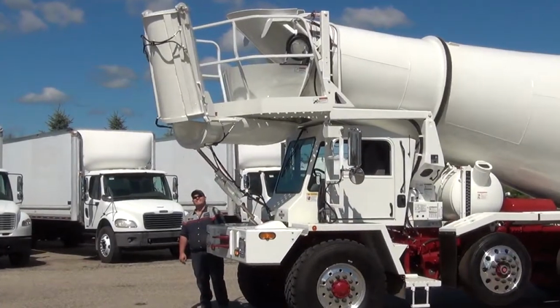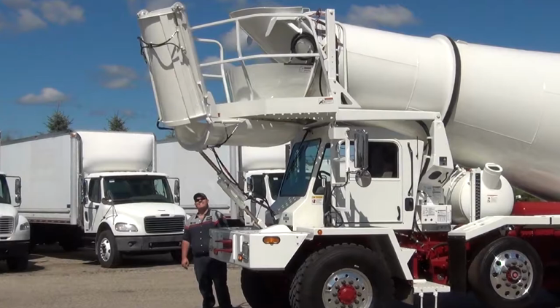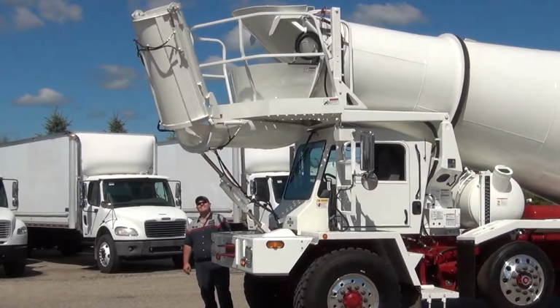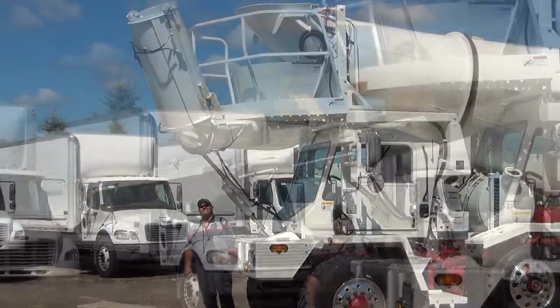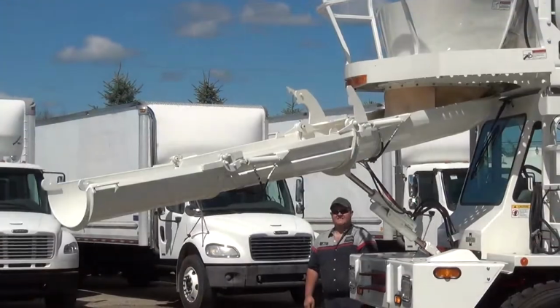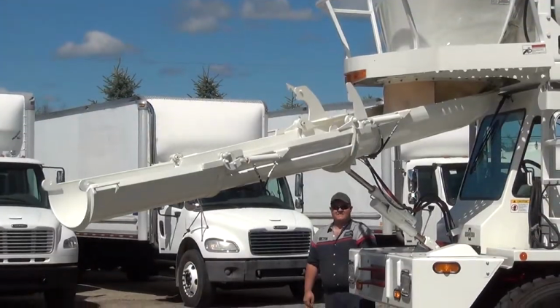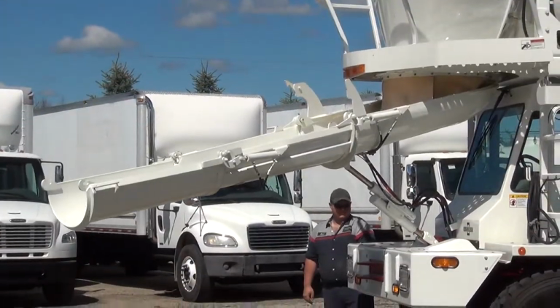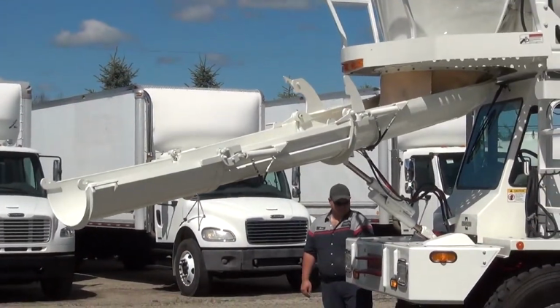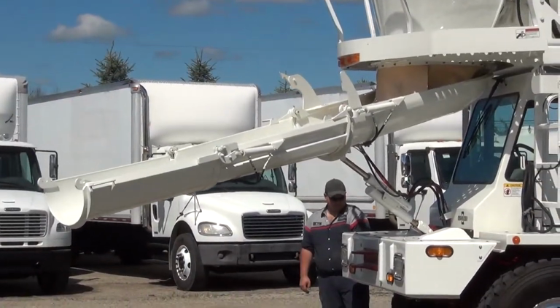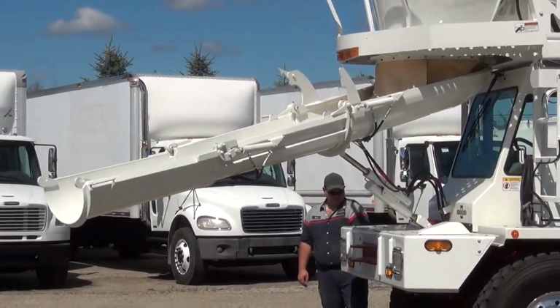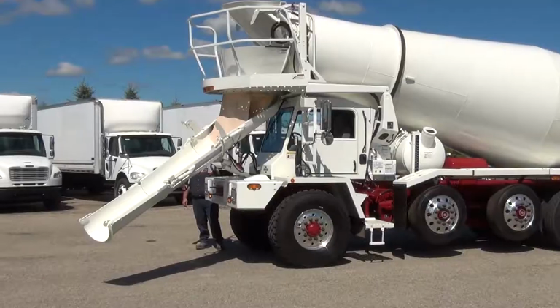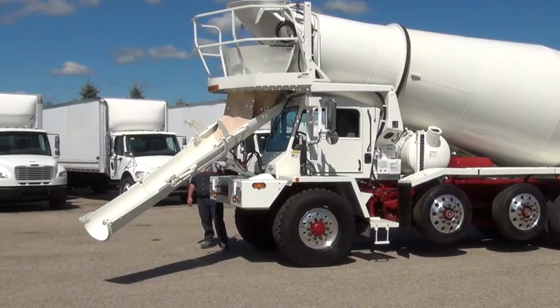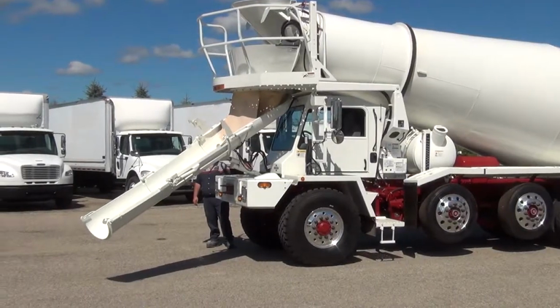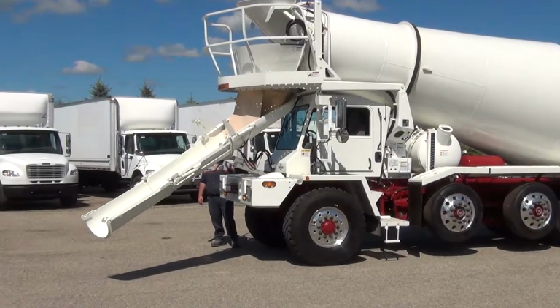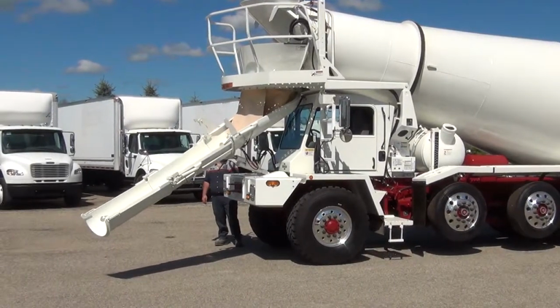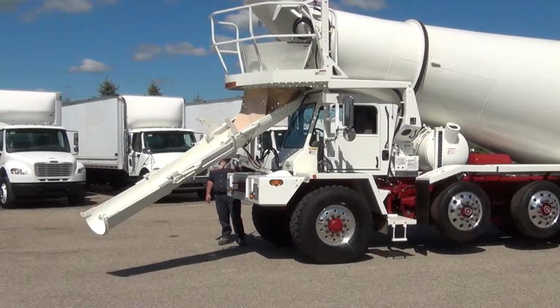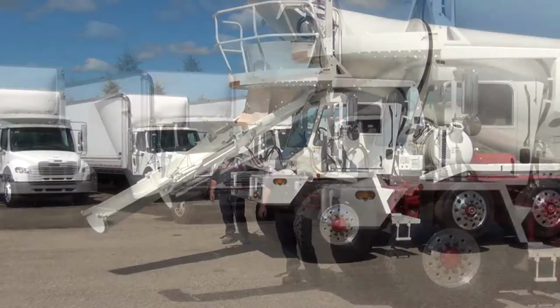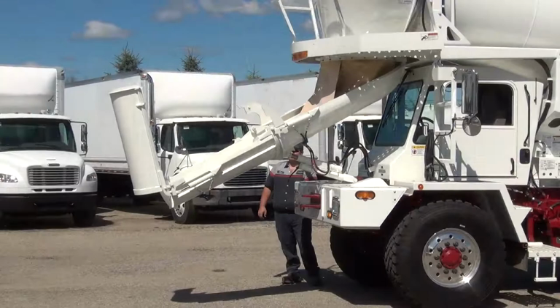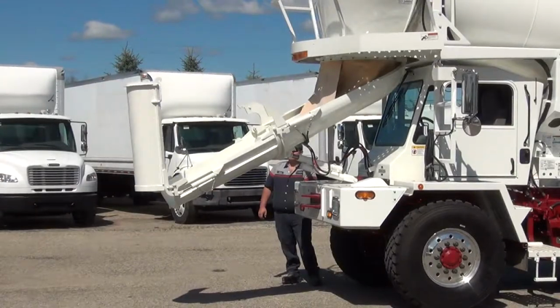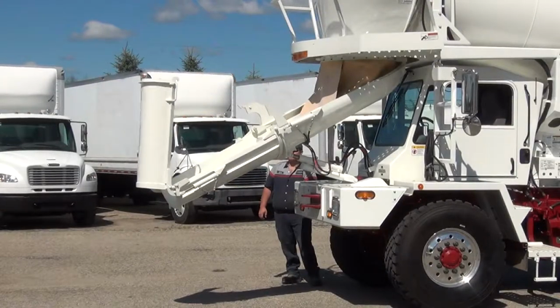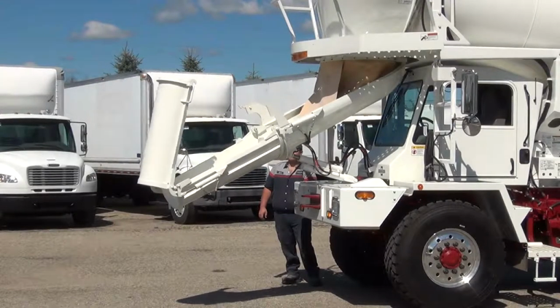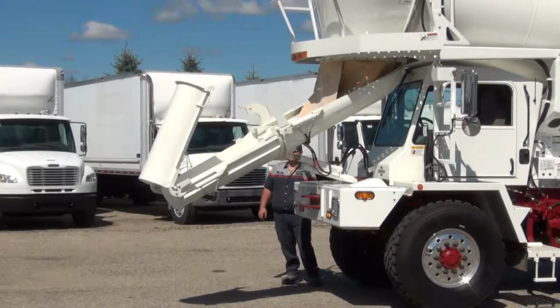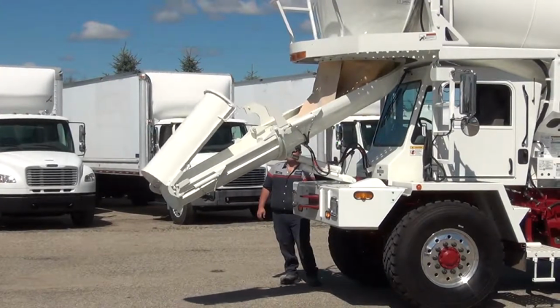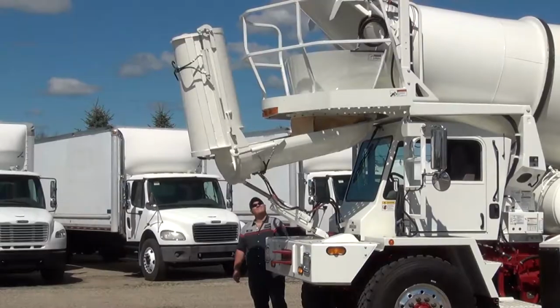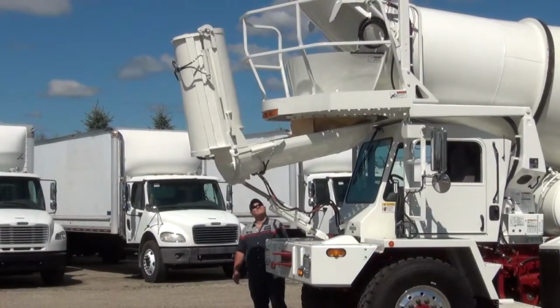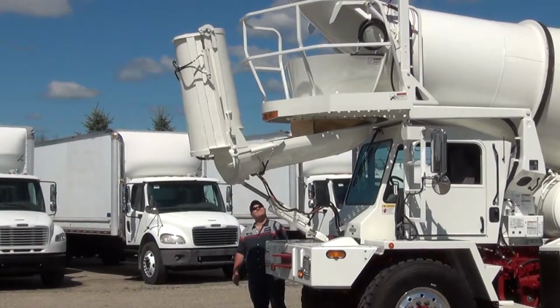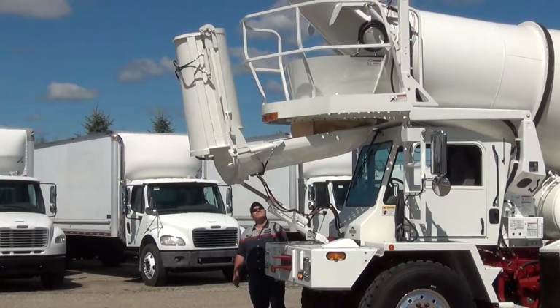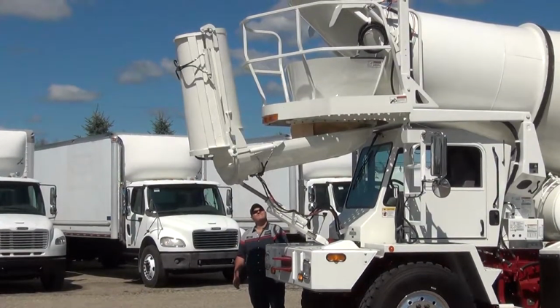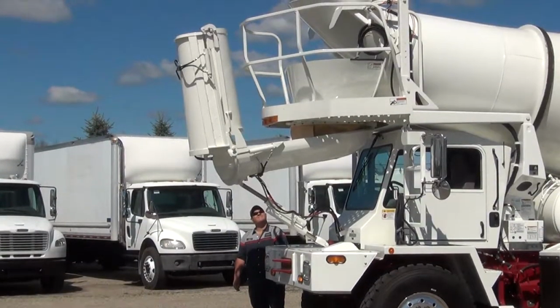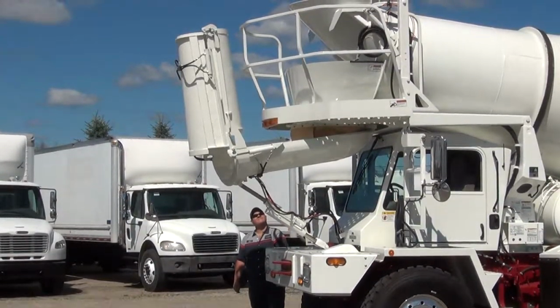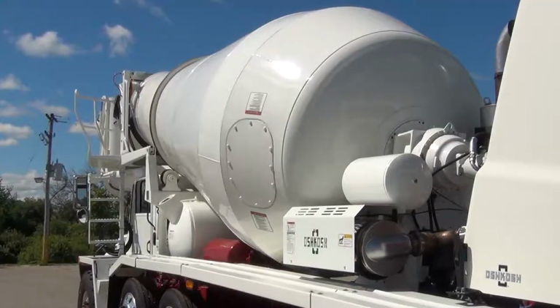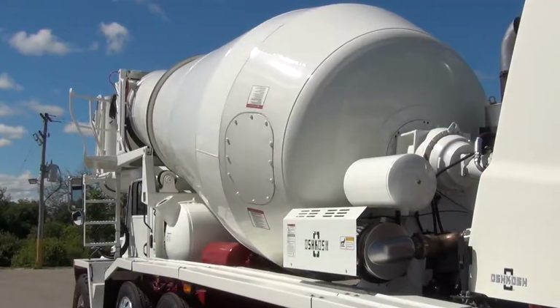This truck is equipped with a joystick control, 2-speed aluminum transfer case, backup camera, national high back, air ride driver's seat, telescopic wheel, heated mirrors and more.